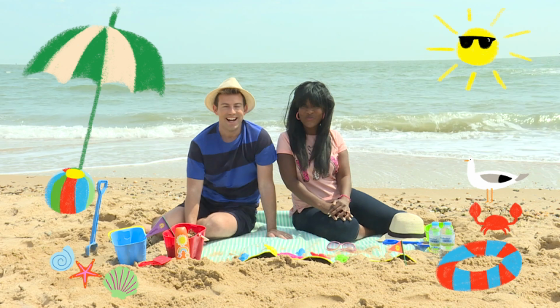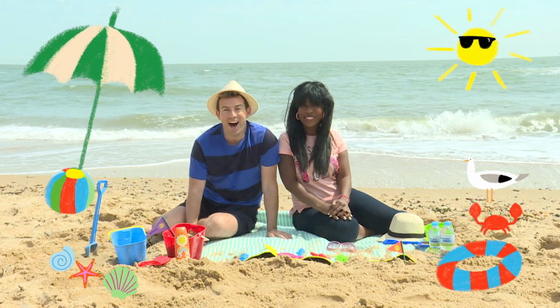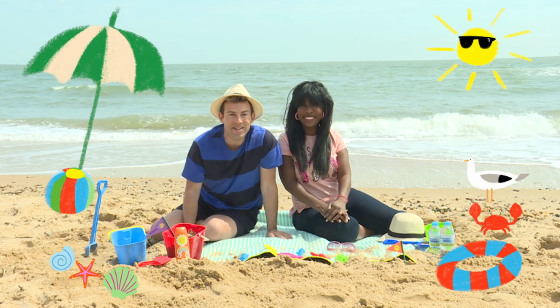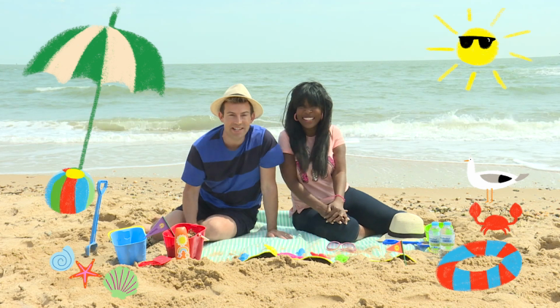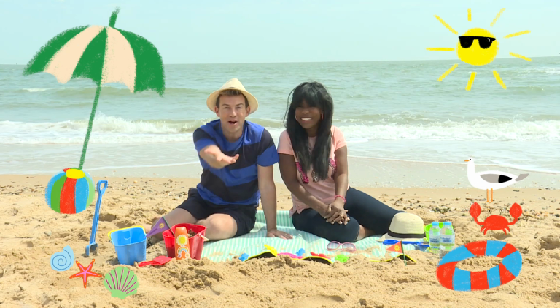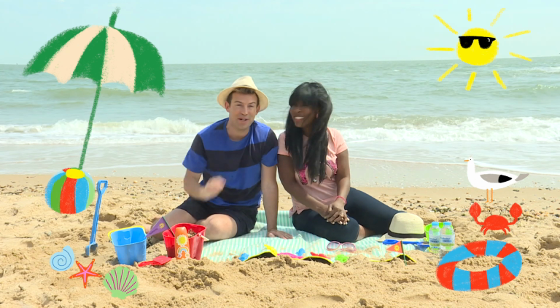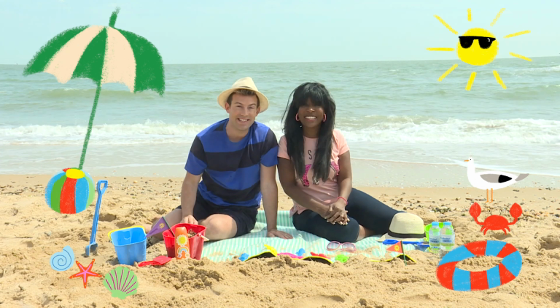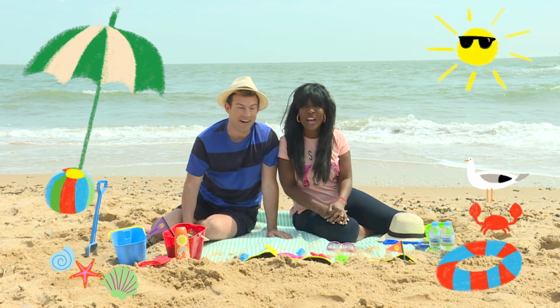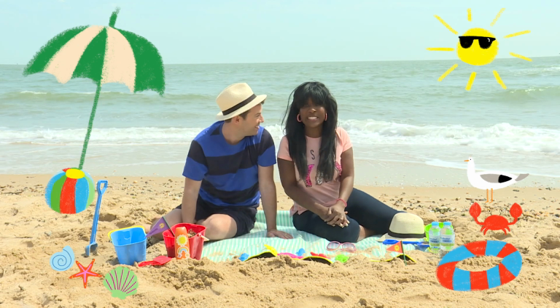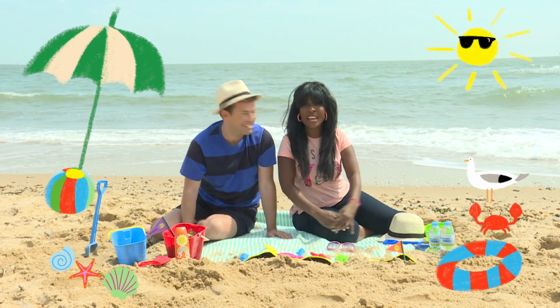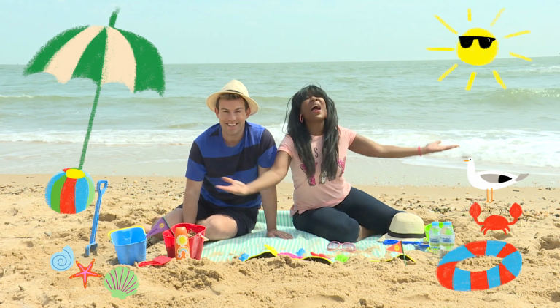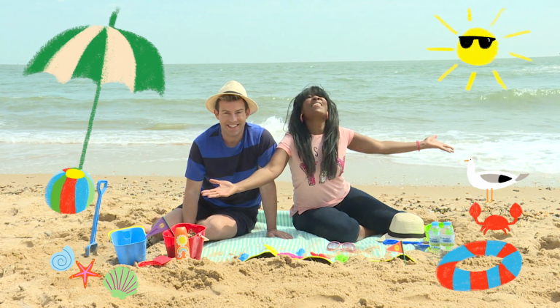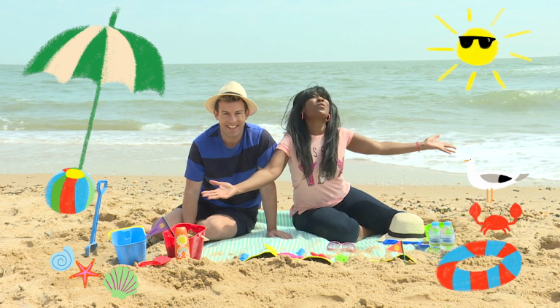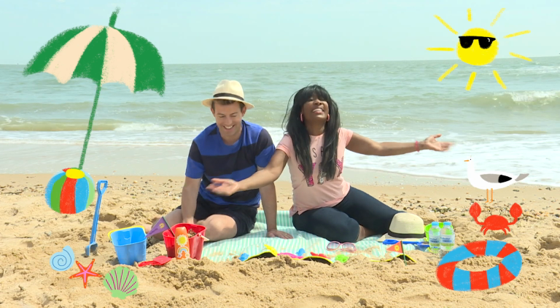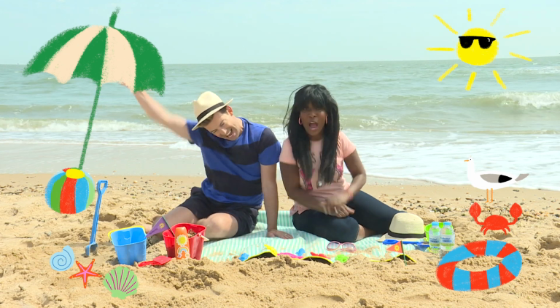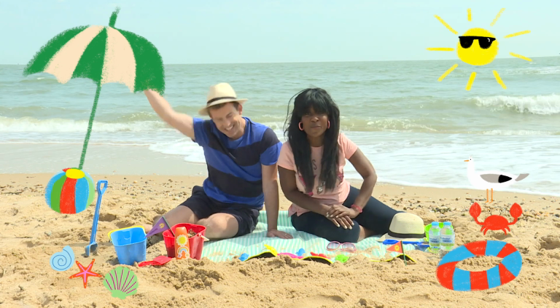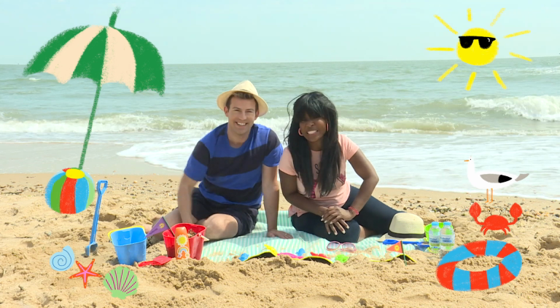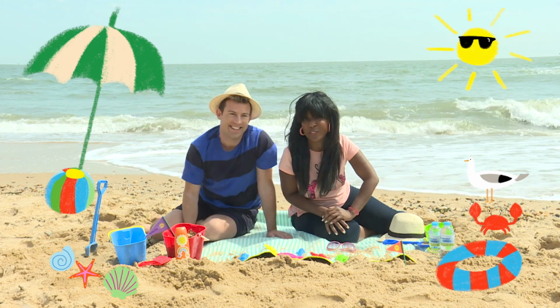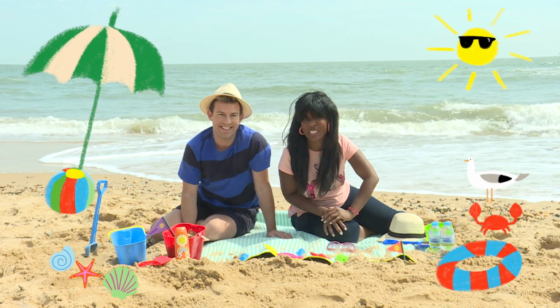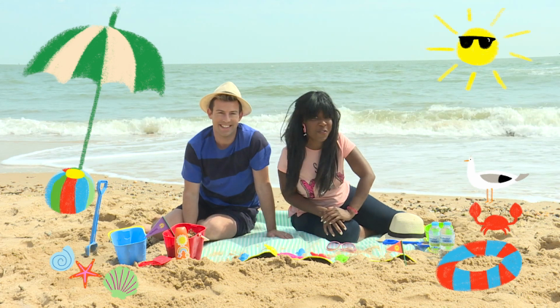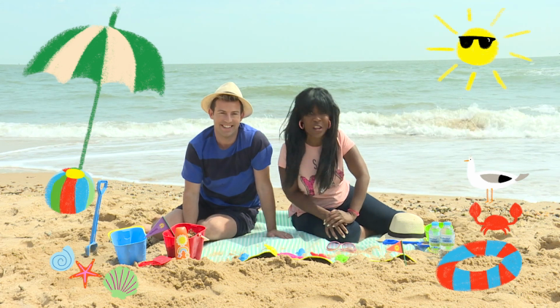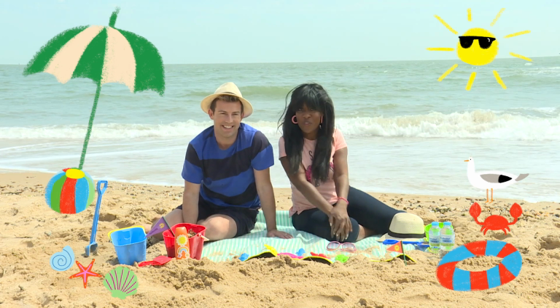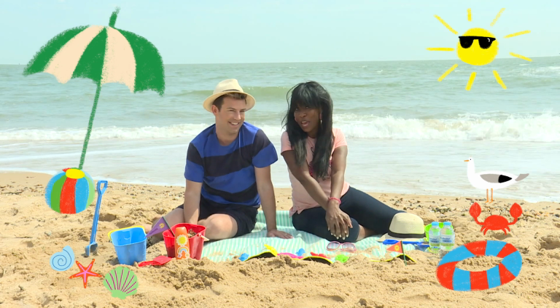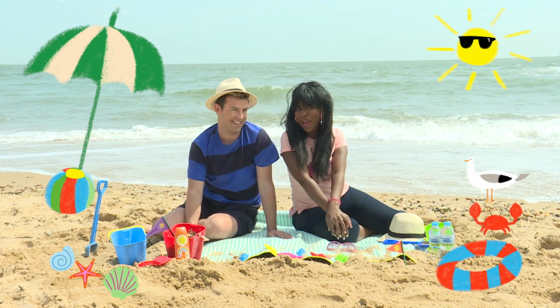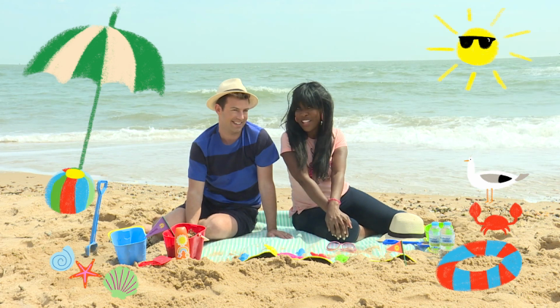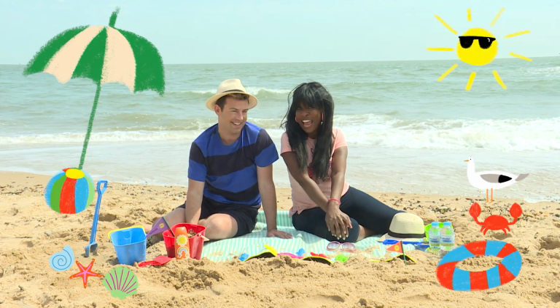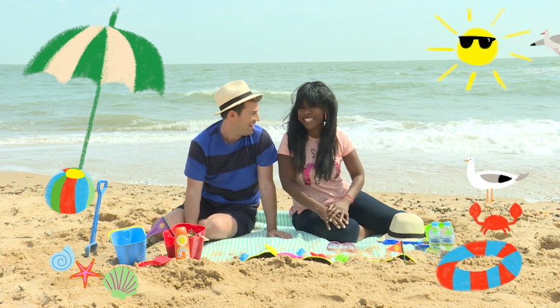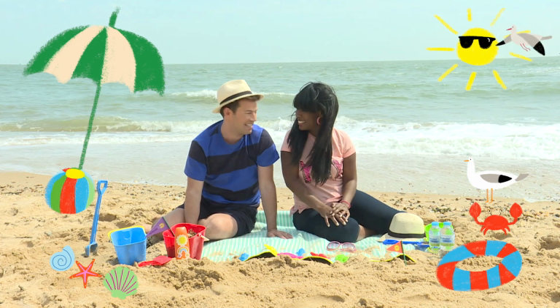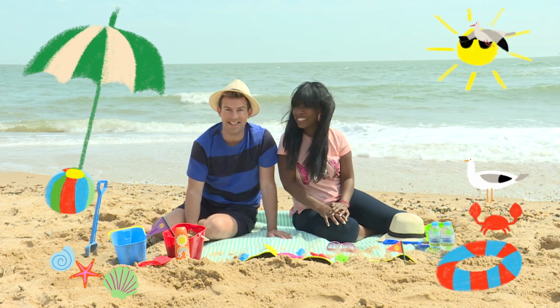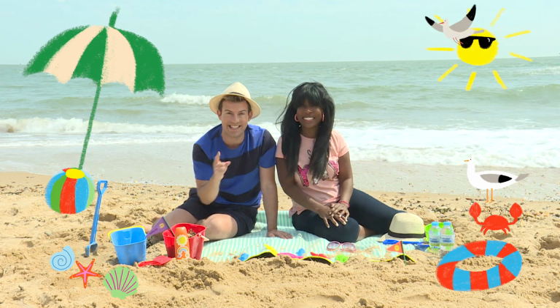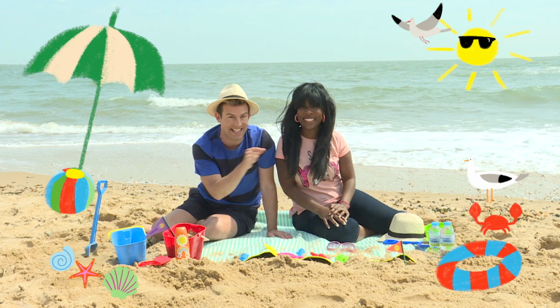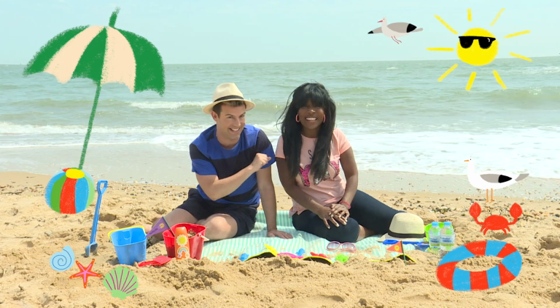Hi Milkshakers, what are you doing this summer? Today we're at the beach! I hope you're ready to have some summer fun with us here at Milkshake. Let's build a sandcastle.